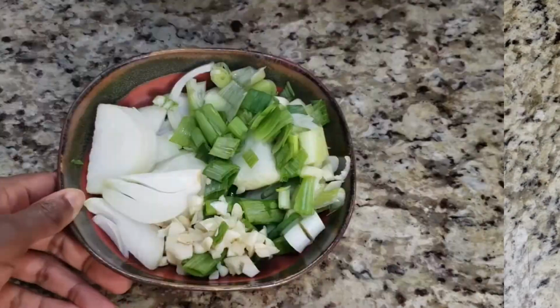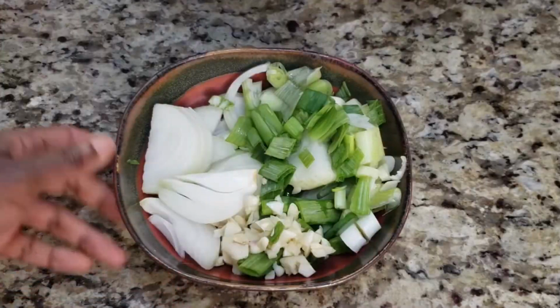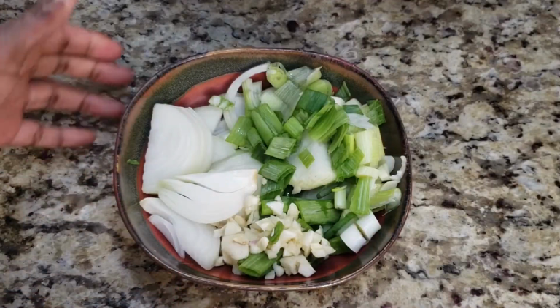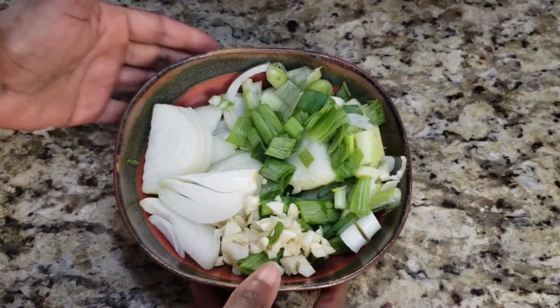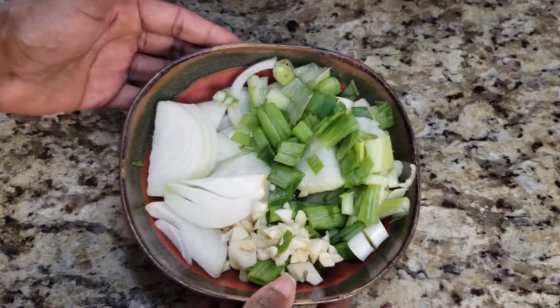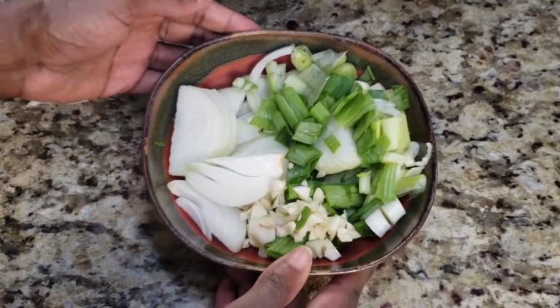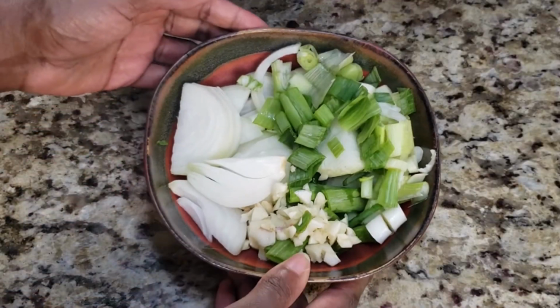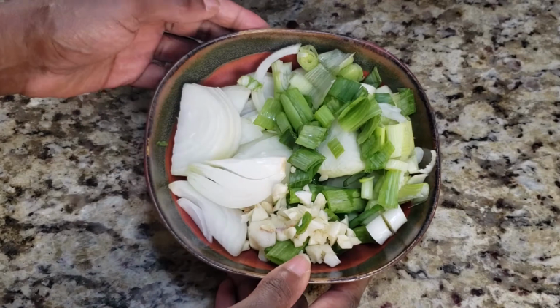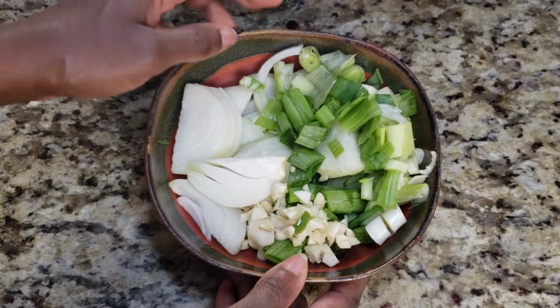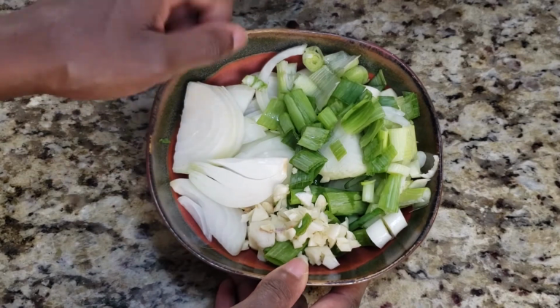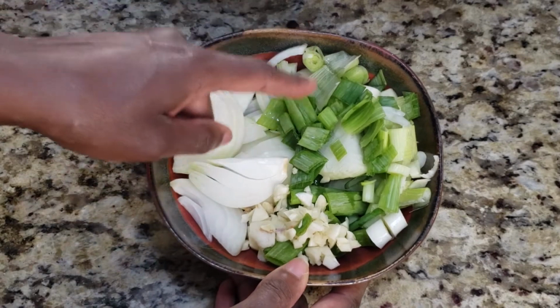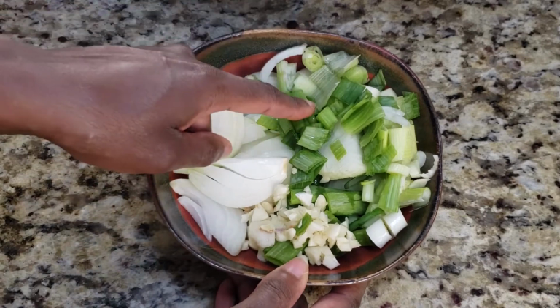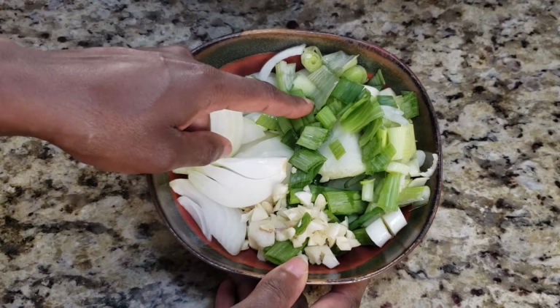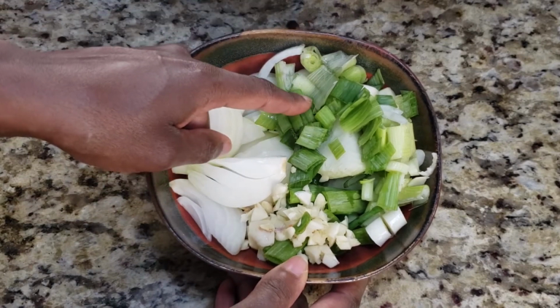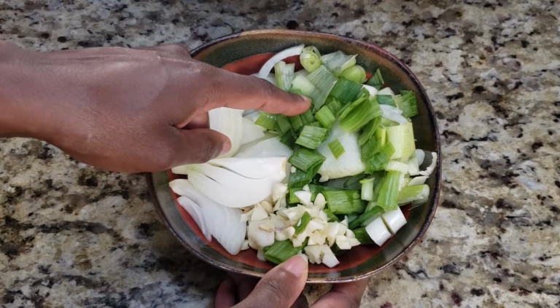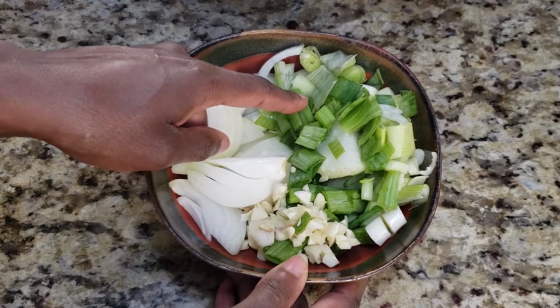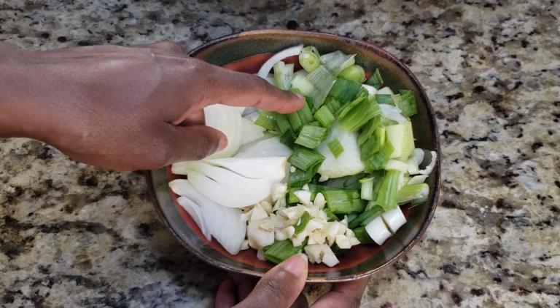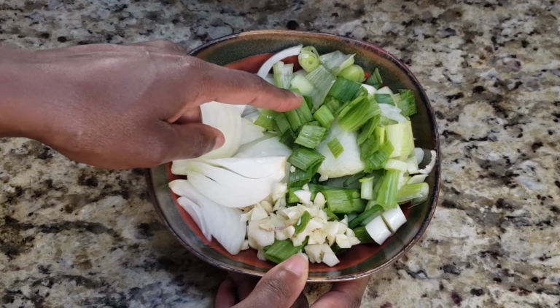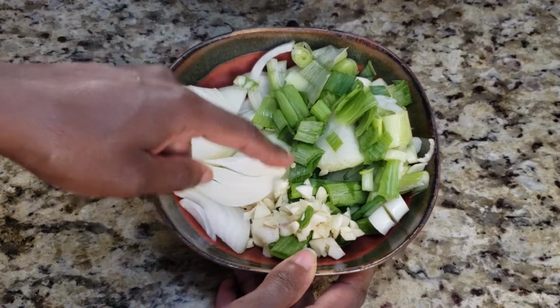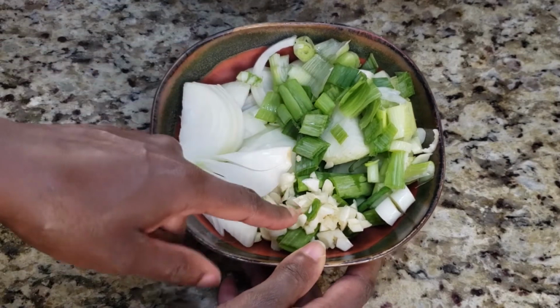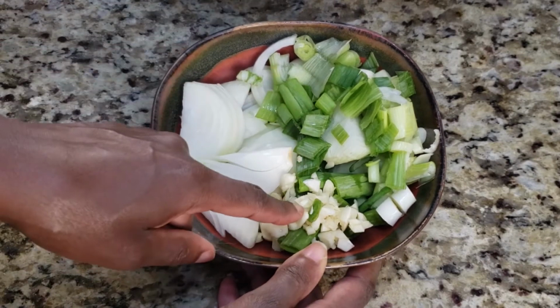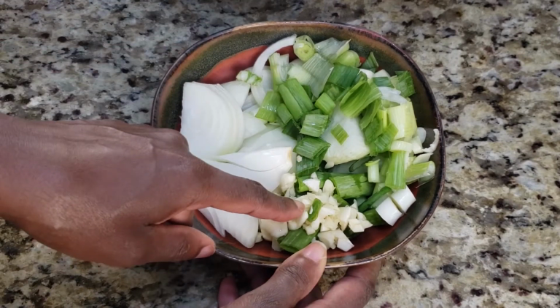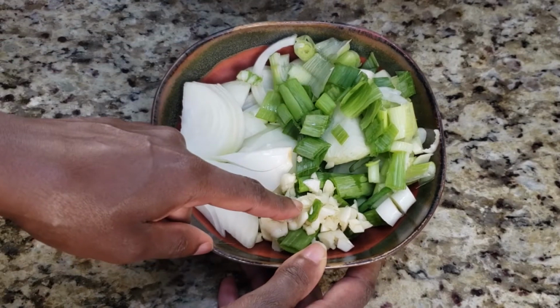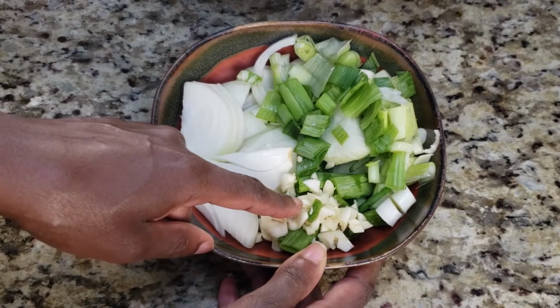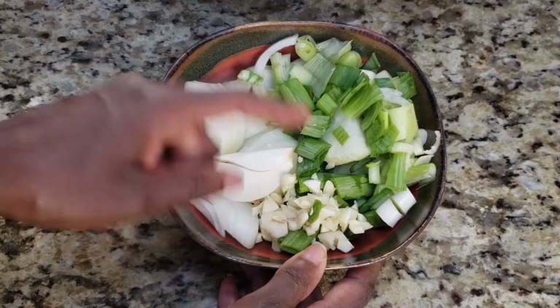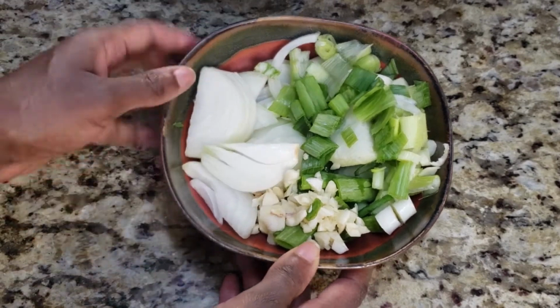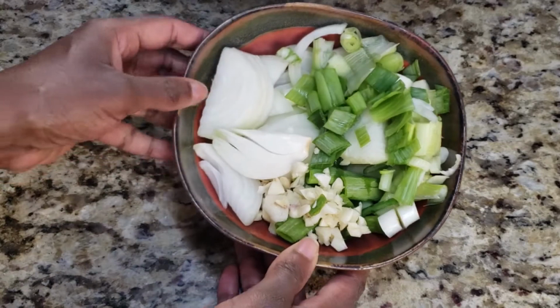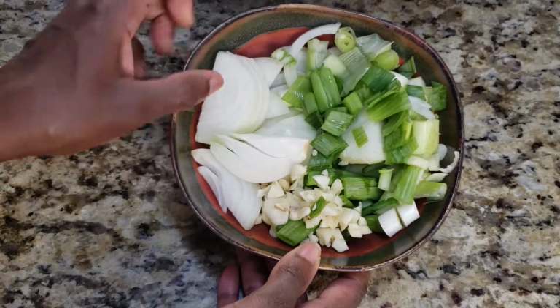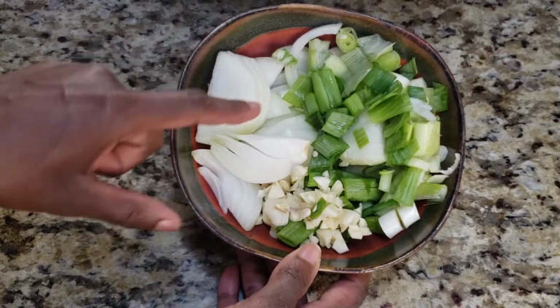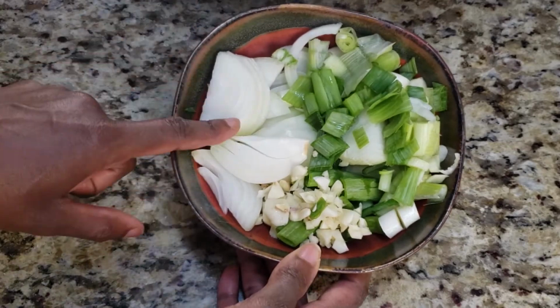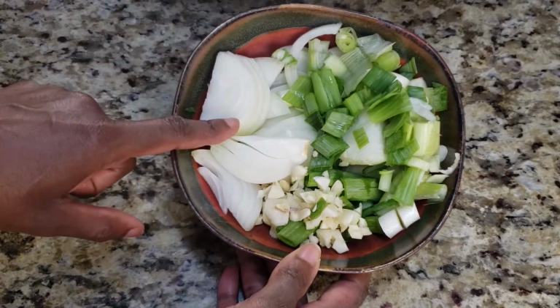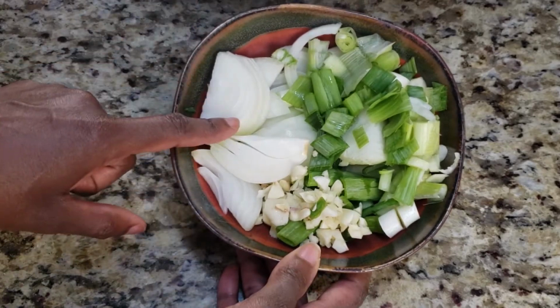In my bowl I have some ingredients already chopped up. This is three scallions, four cloves of garlic, and one and a half onions.